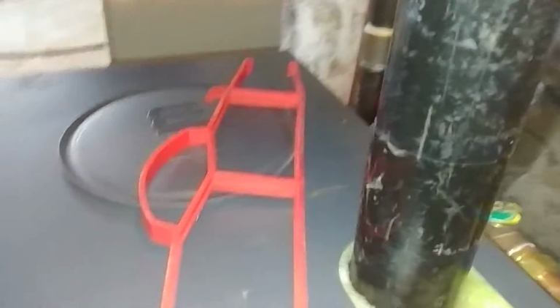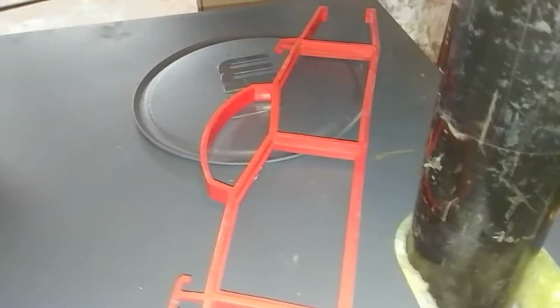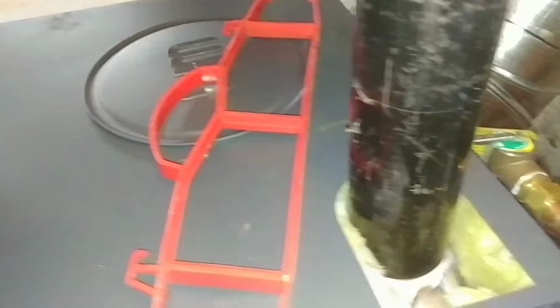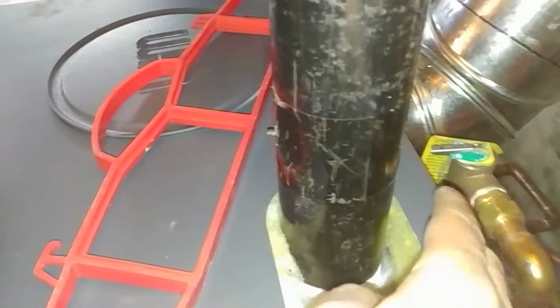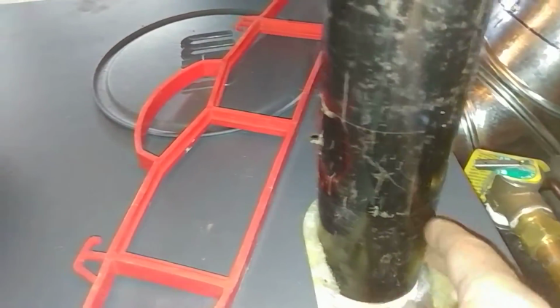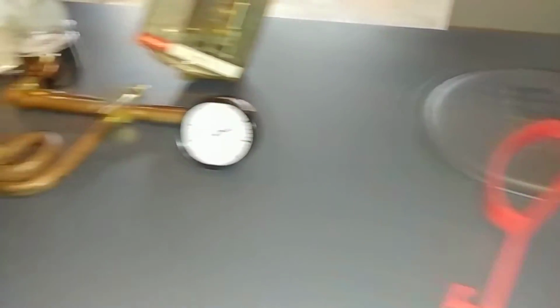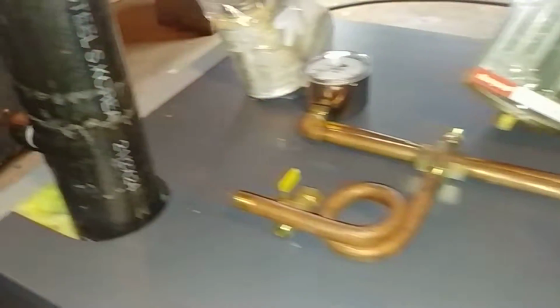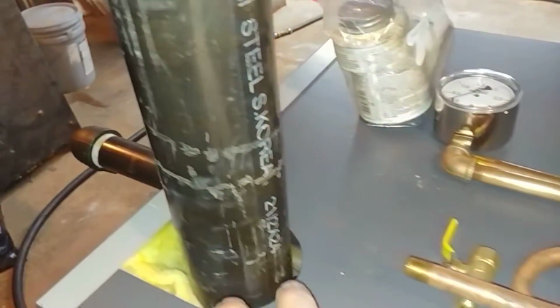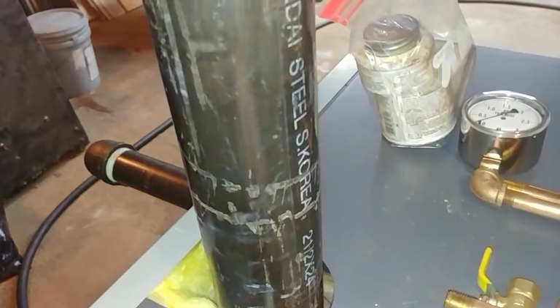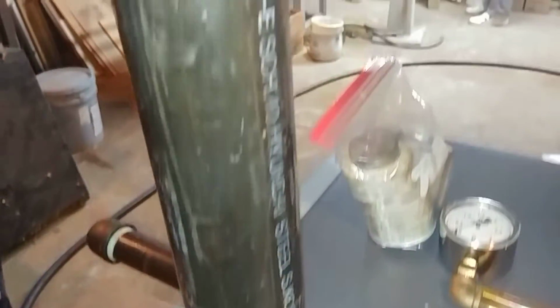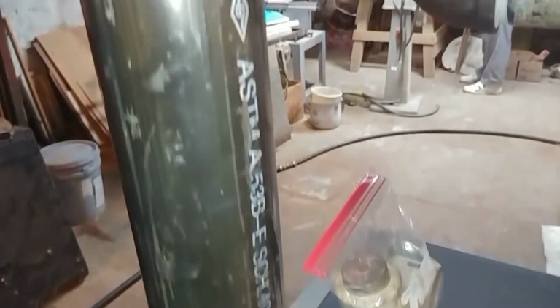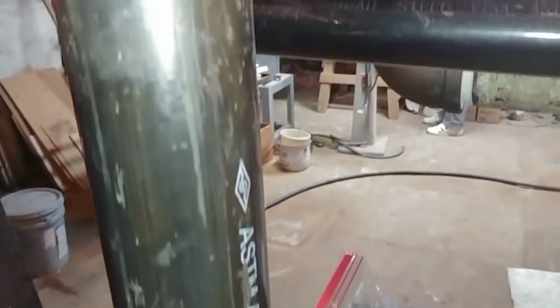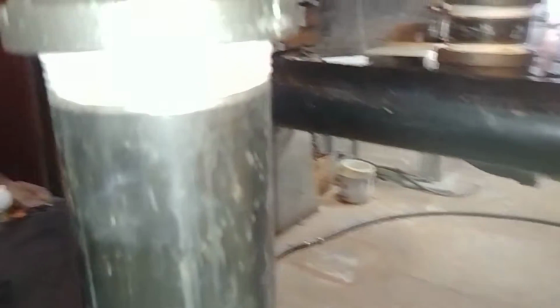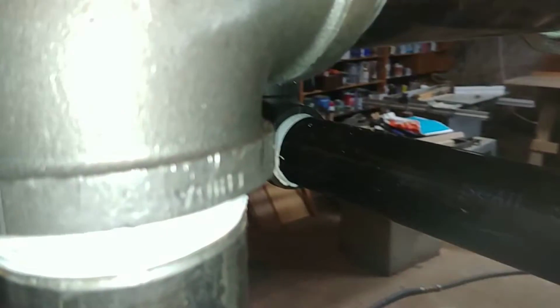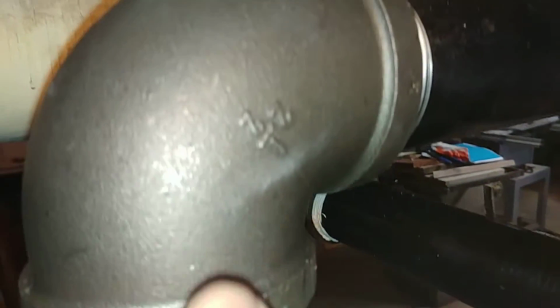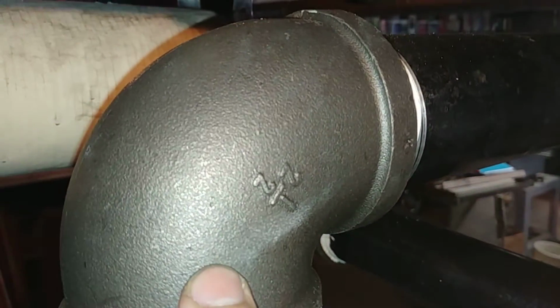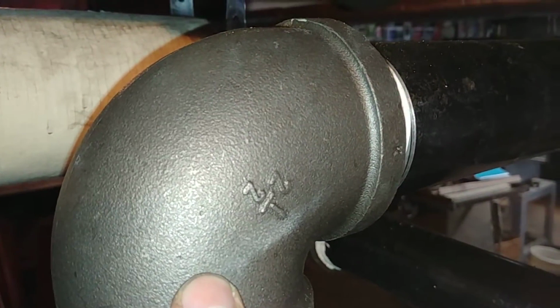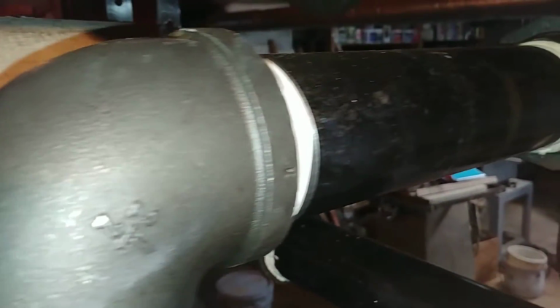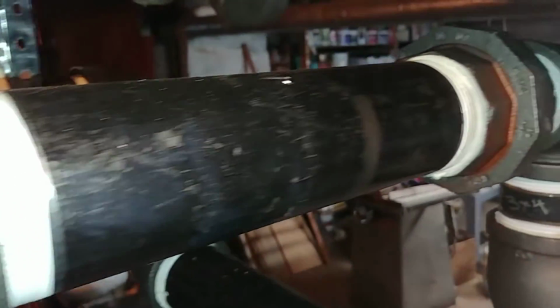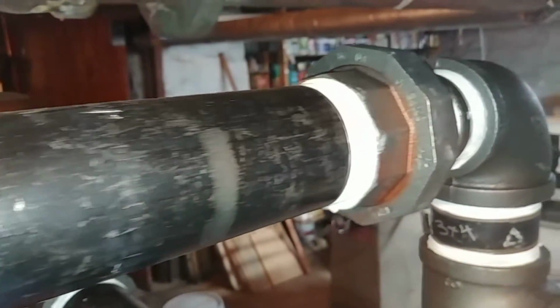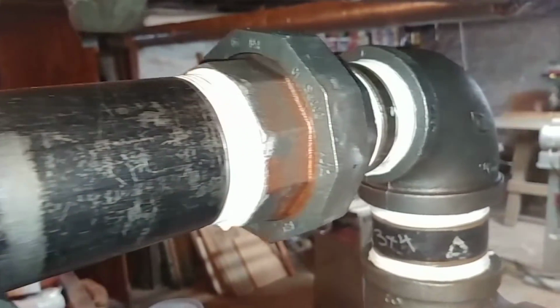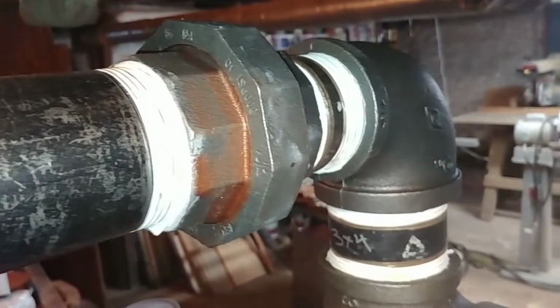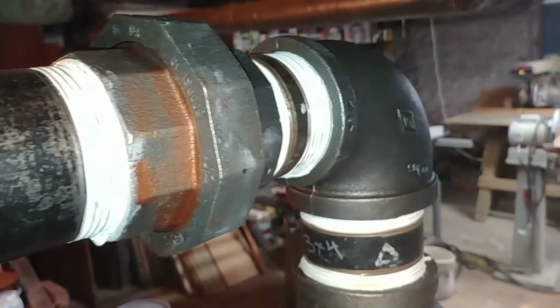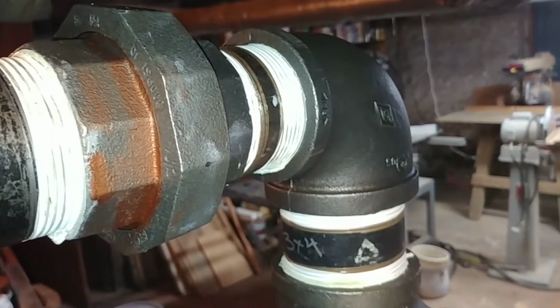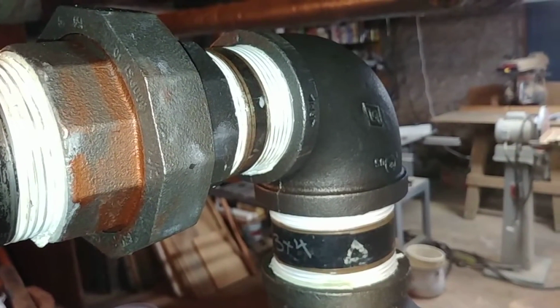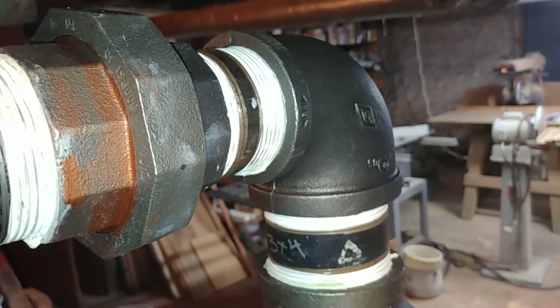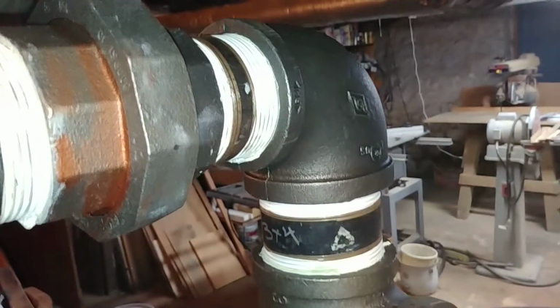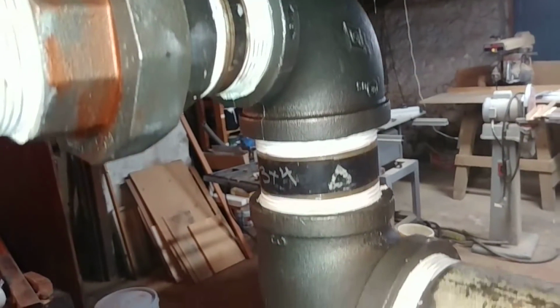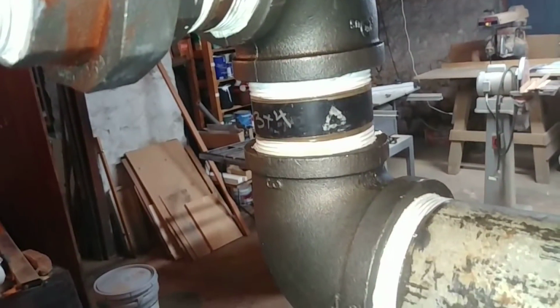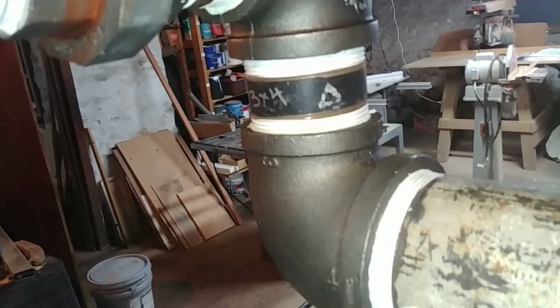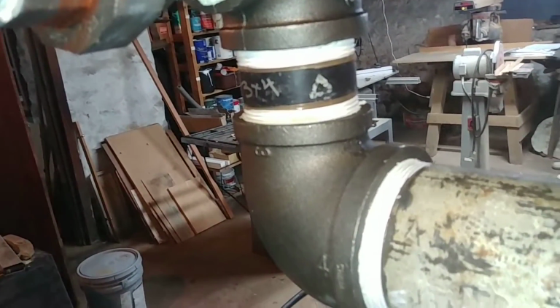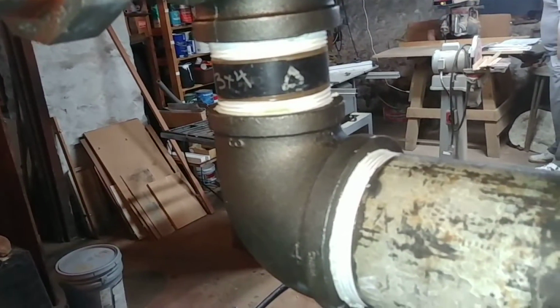In the SGO series, the risers are two and a half inch, which is nice. And we come up with a first 90, then a union, then another 90 going down and going into the header.